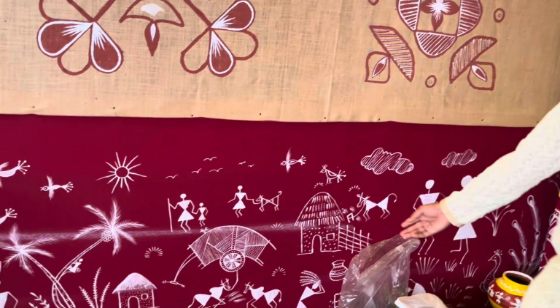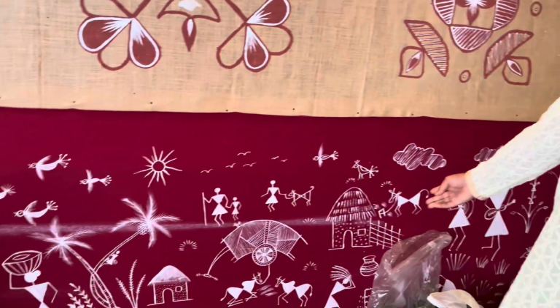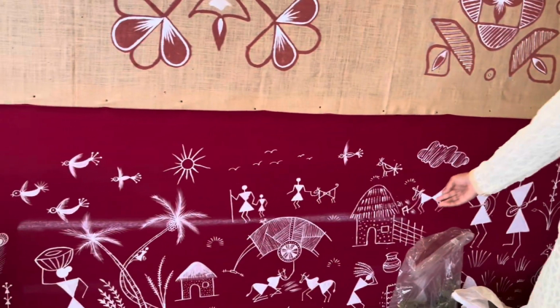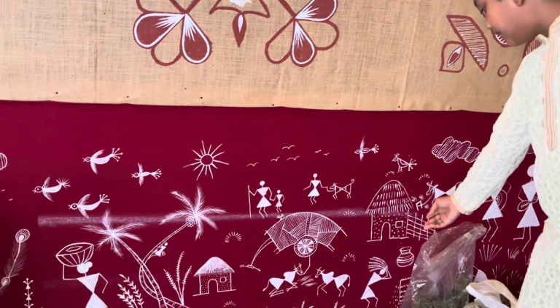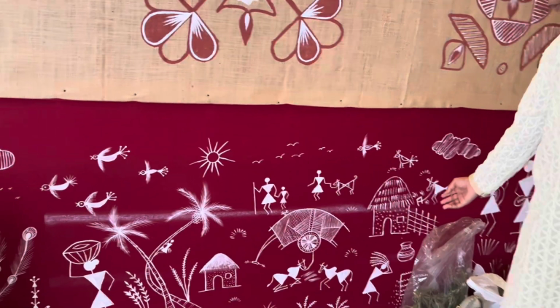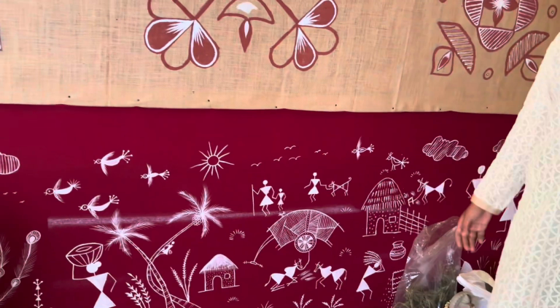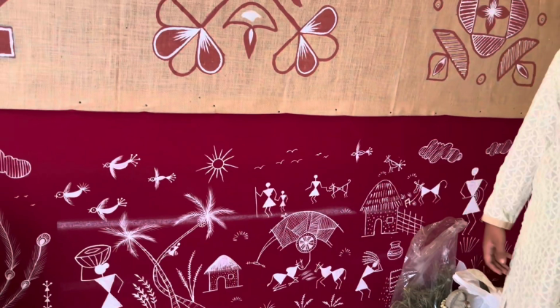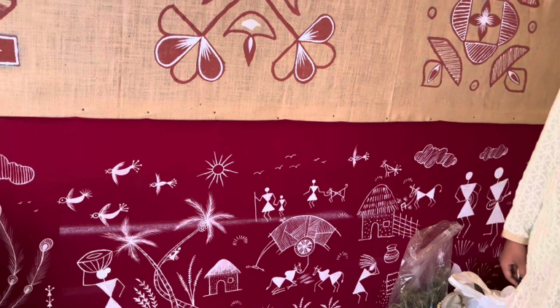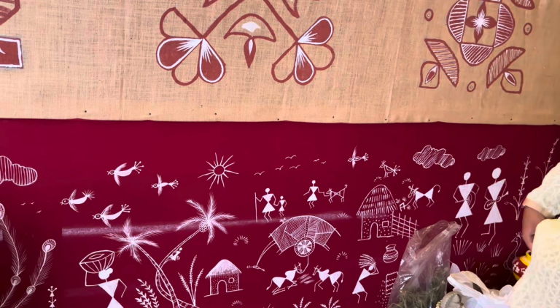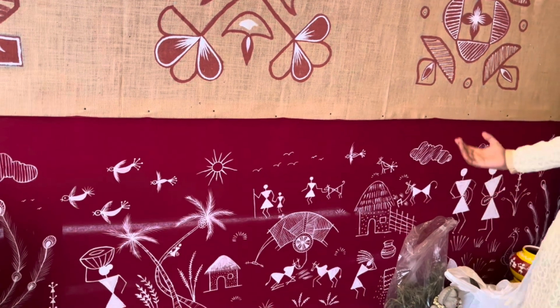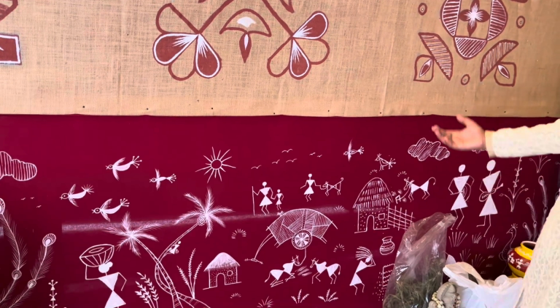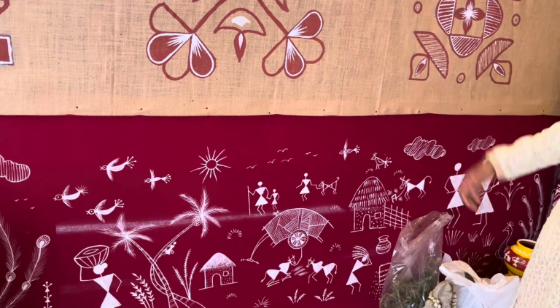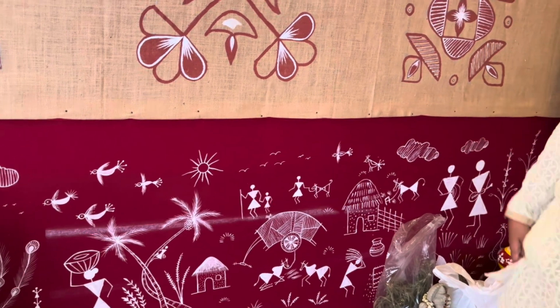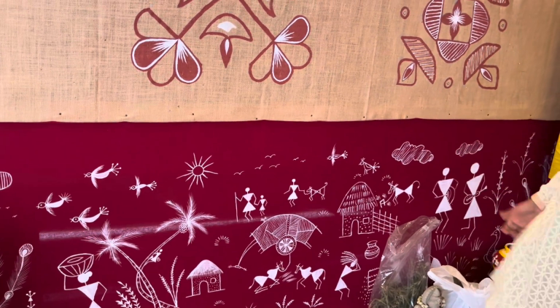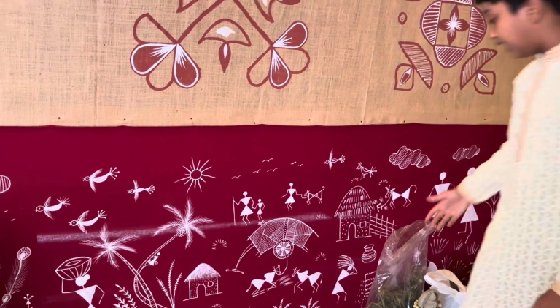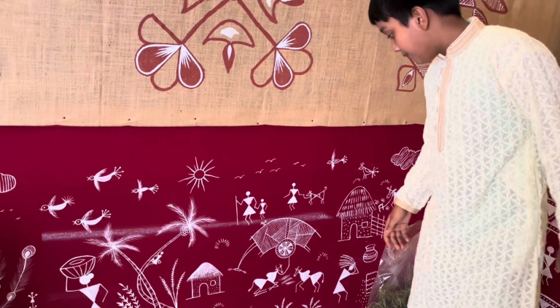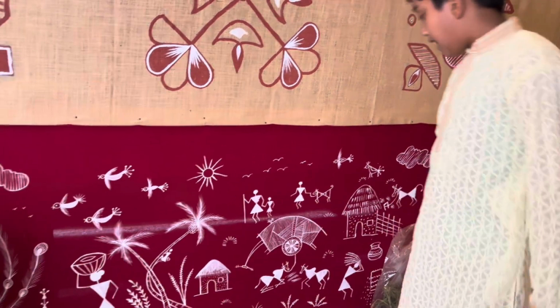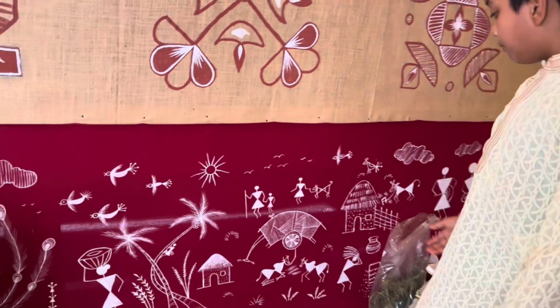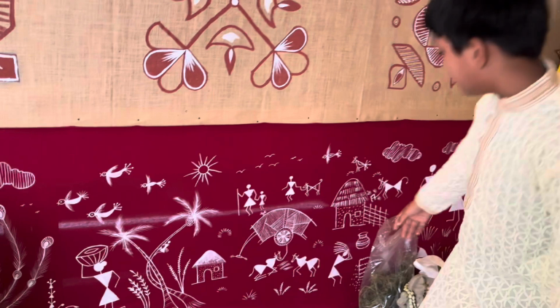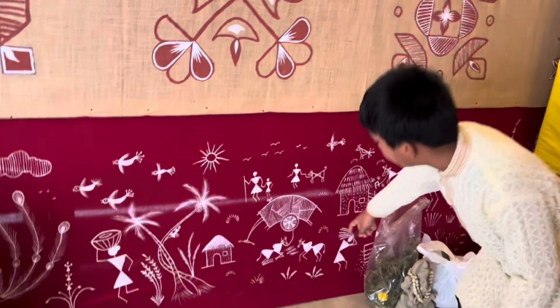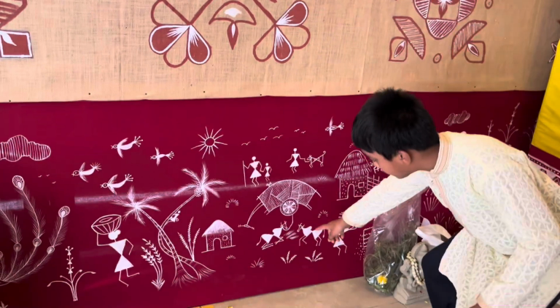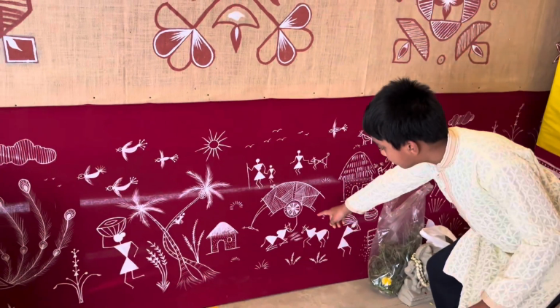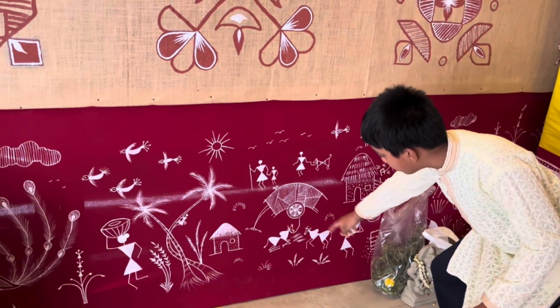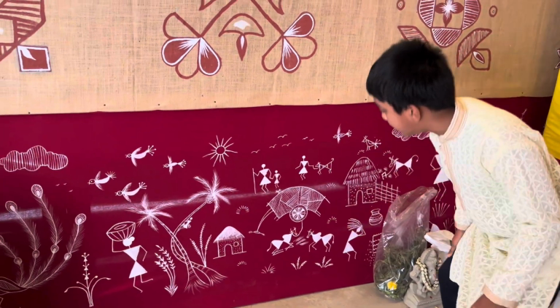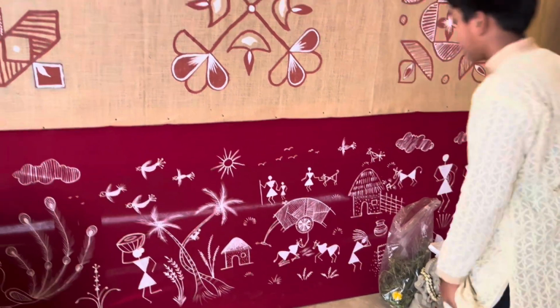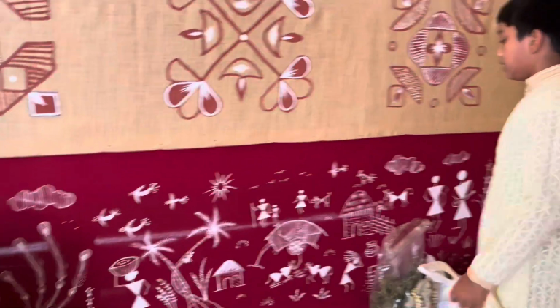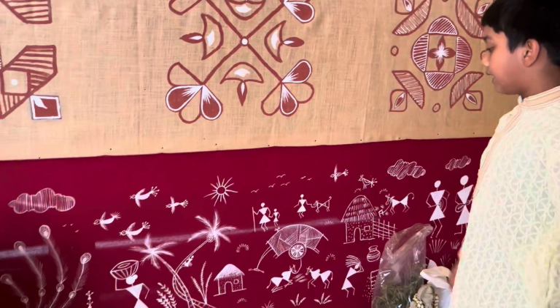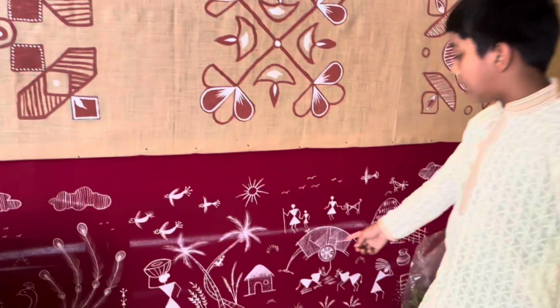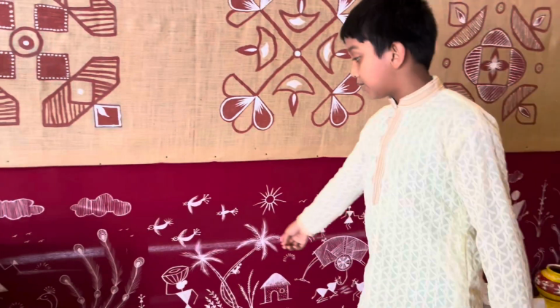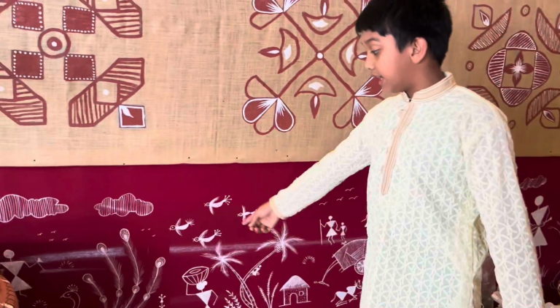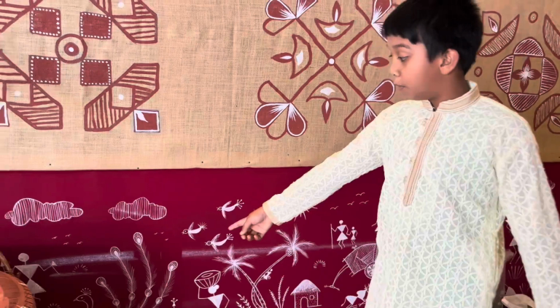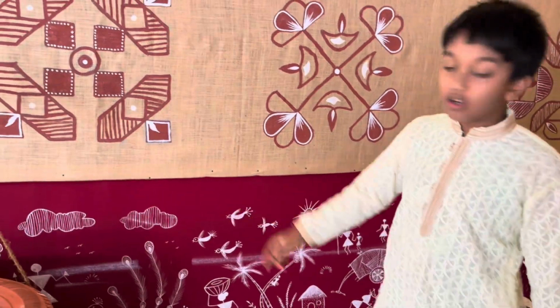And then this is like a small village hut for farming — they will keep a barn, somewhat like that. And many more things here: they're ploughing the field again, and then more huts, more trees, more peacocks.